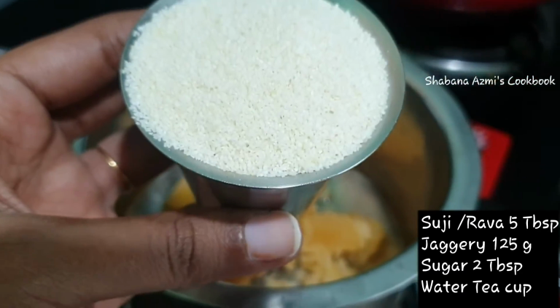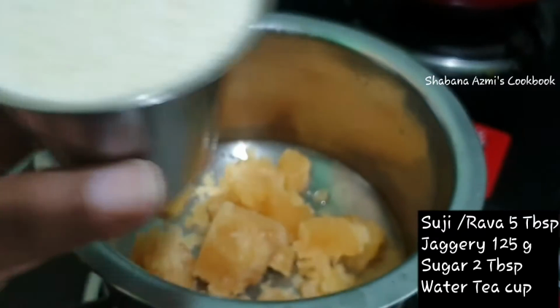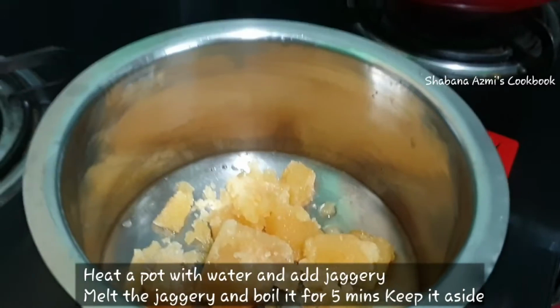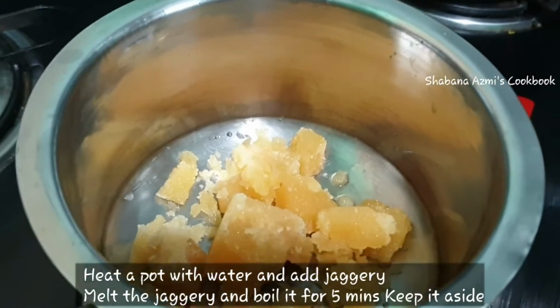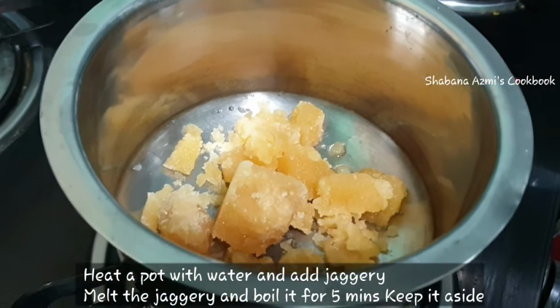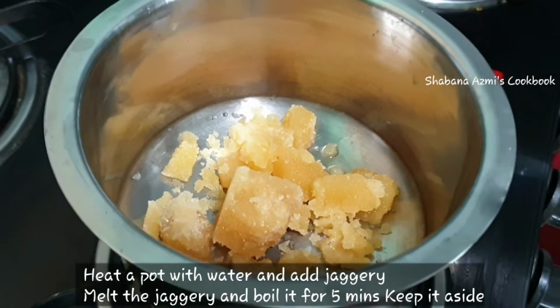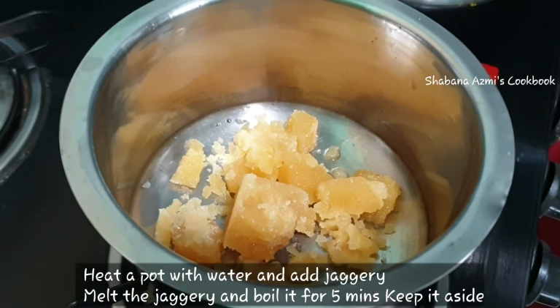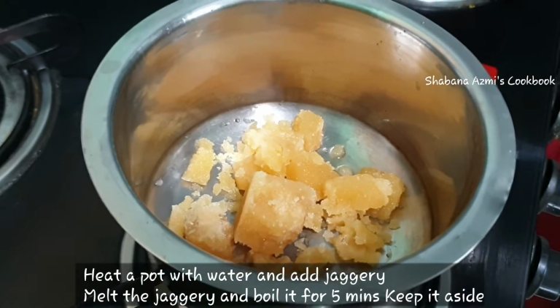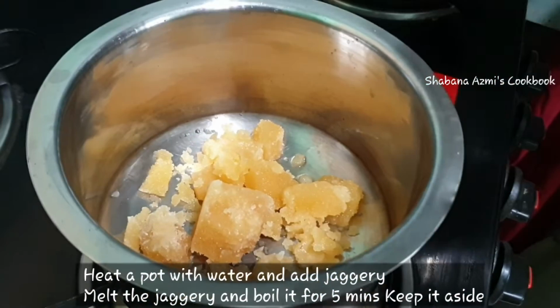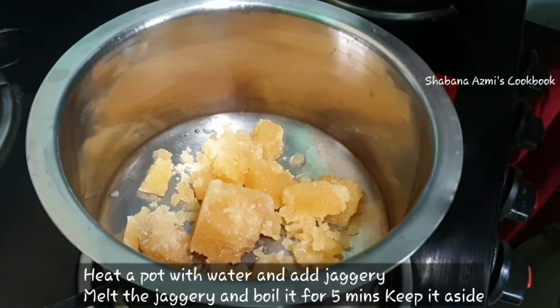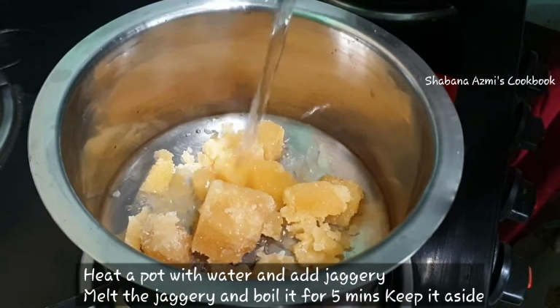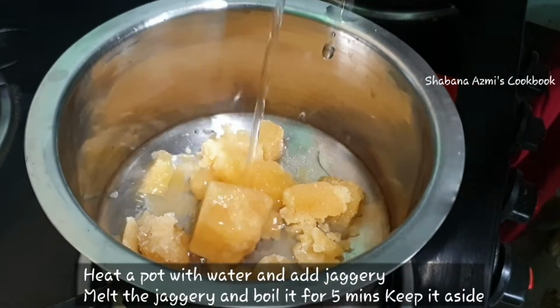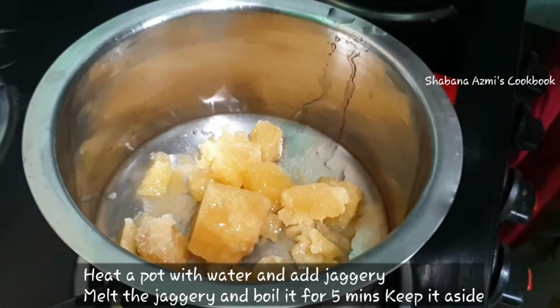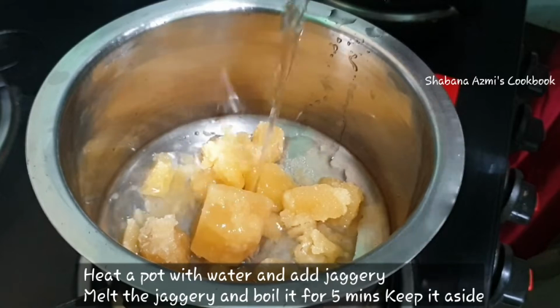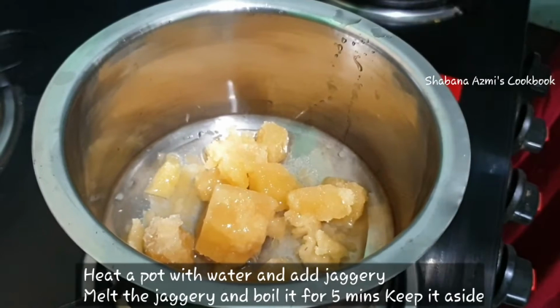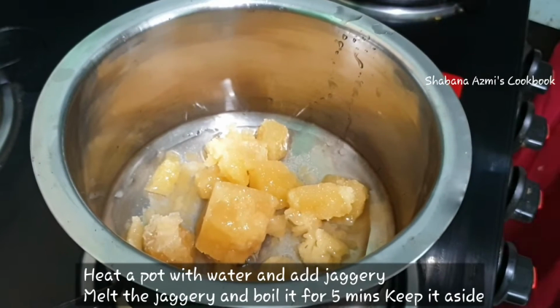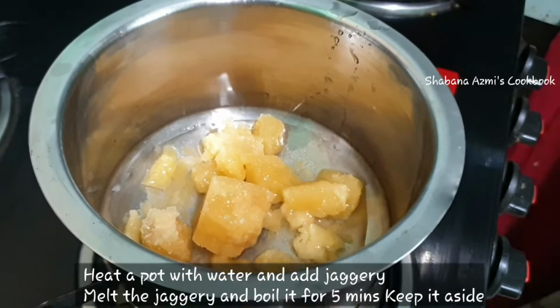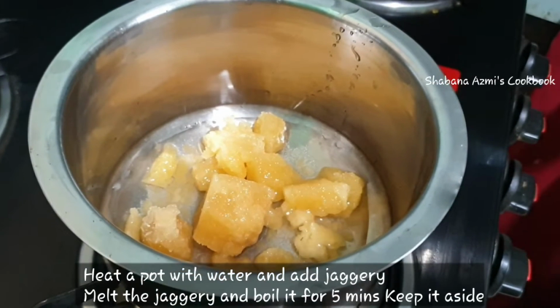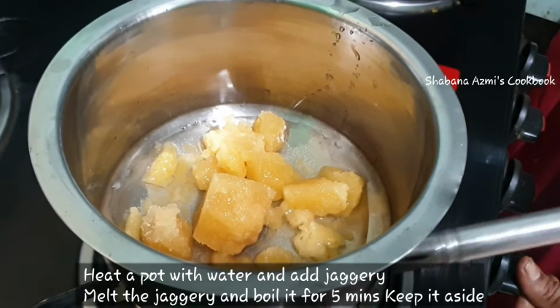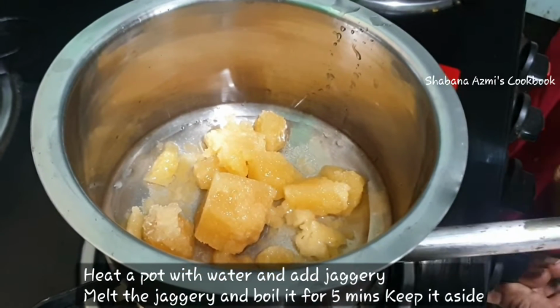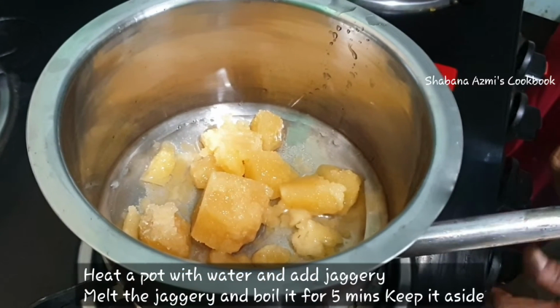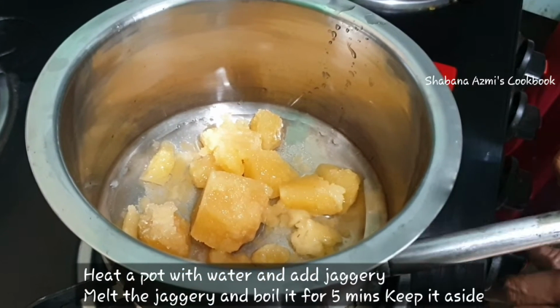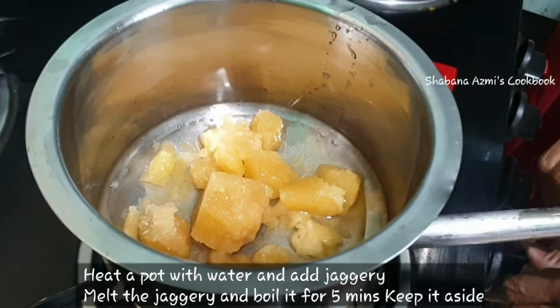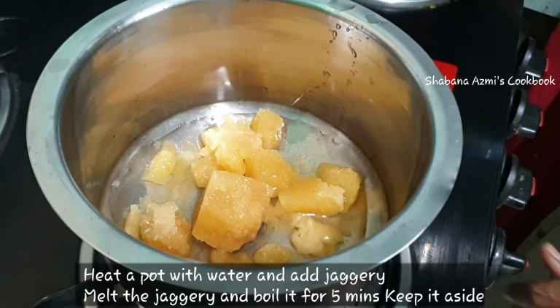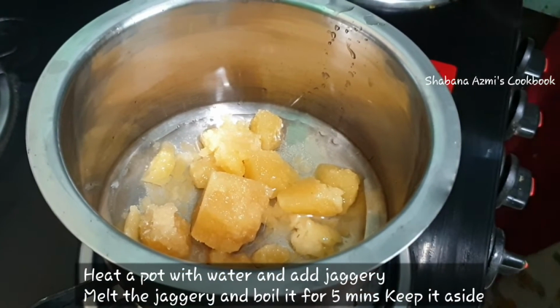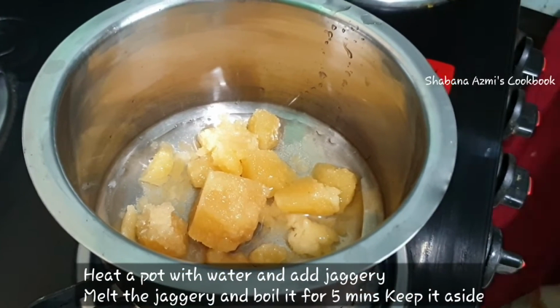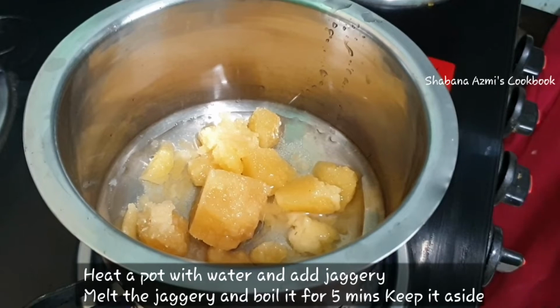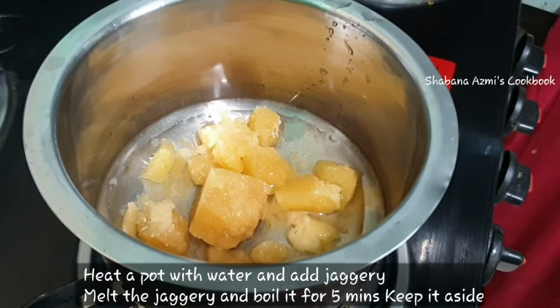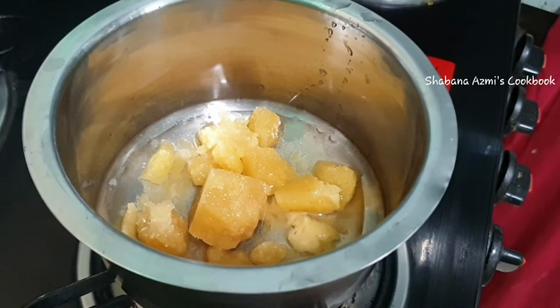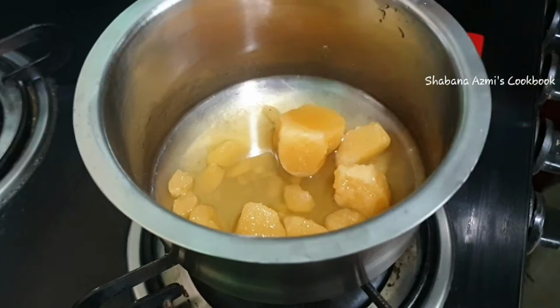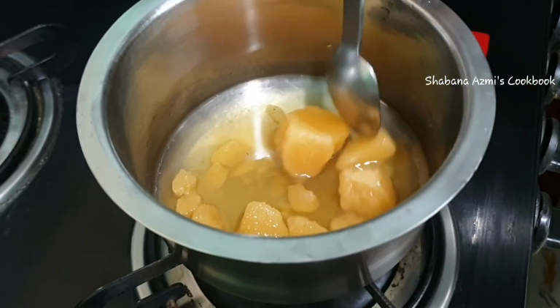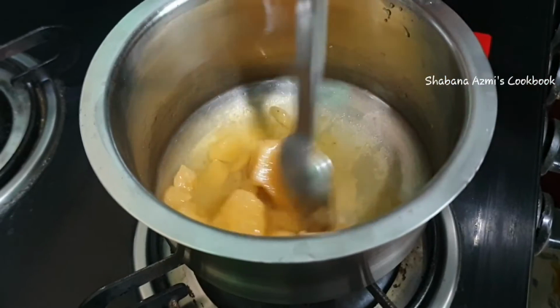We will add a small glass of Bombay Rava and cook it up. If you need to add a little bit, add about 150 grams of Bombay Rava. If you want it sweet, you will add 2 tbsp of sugar.